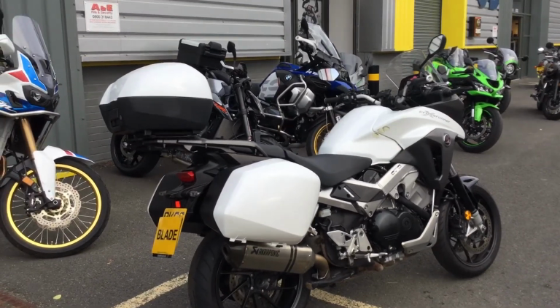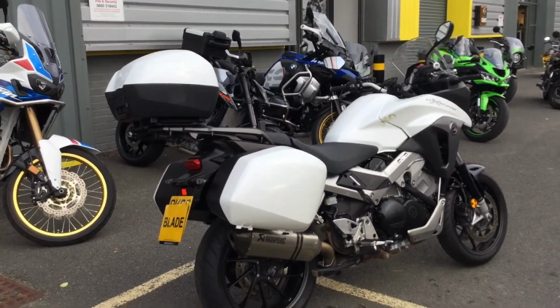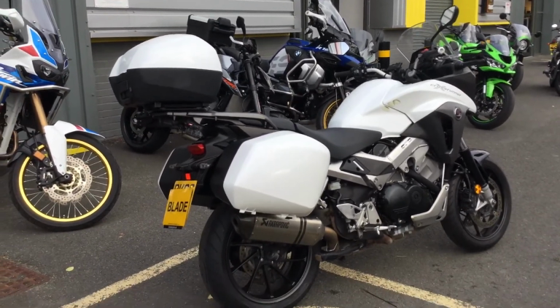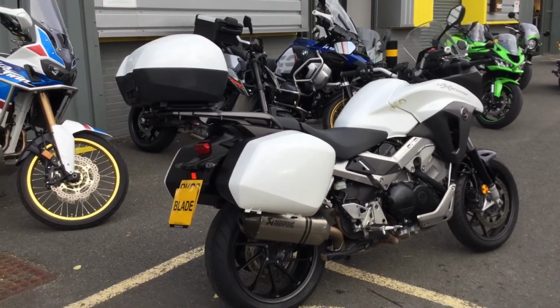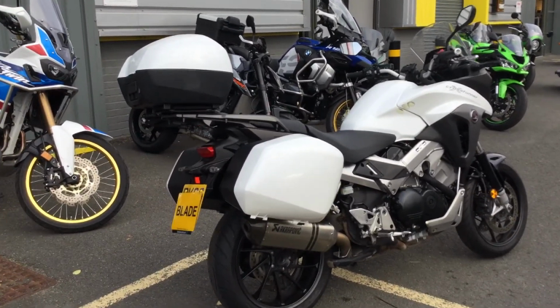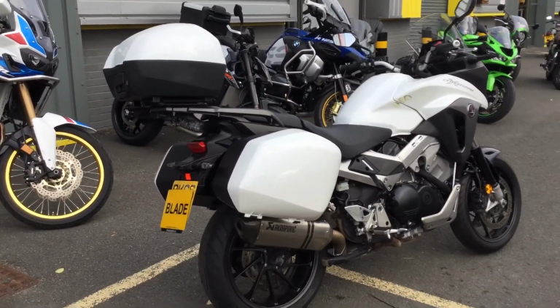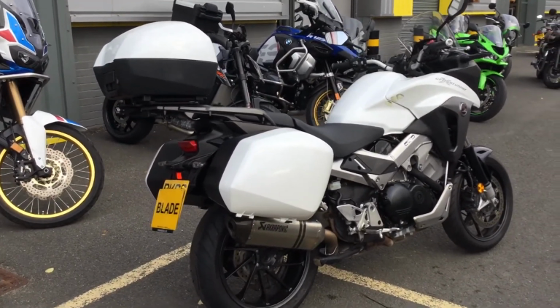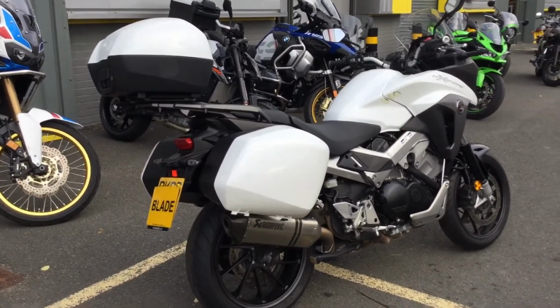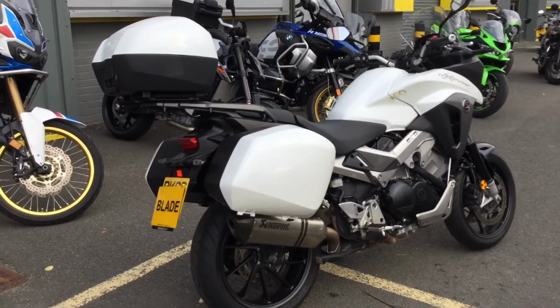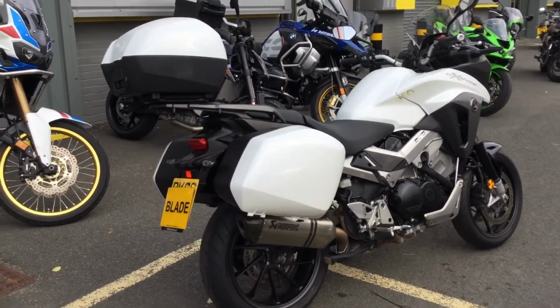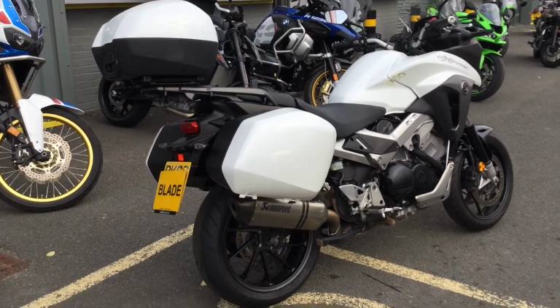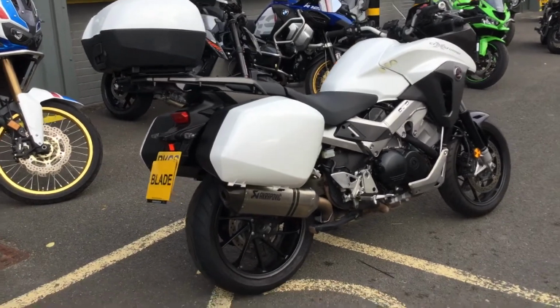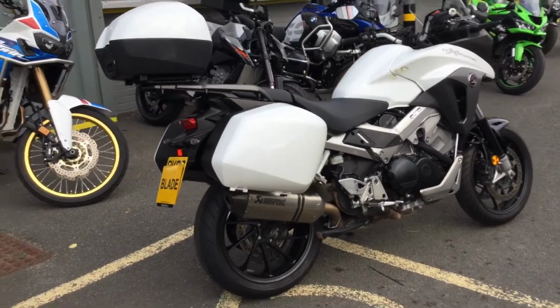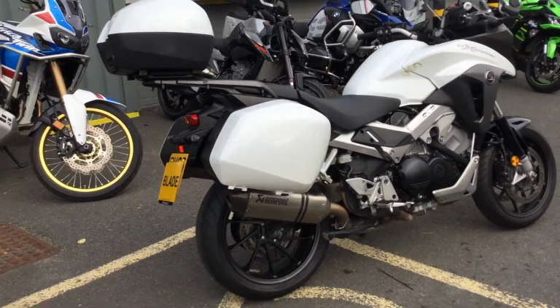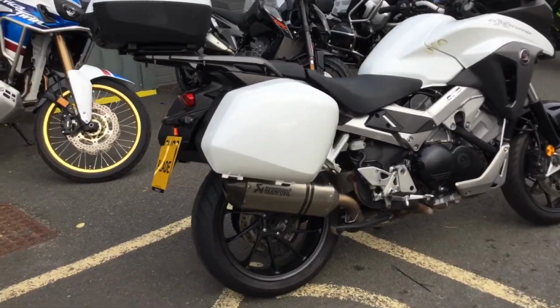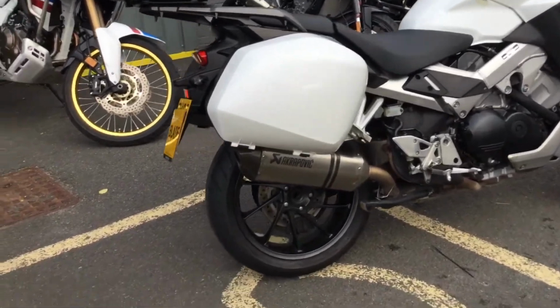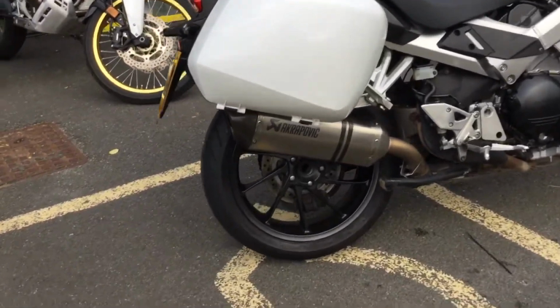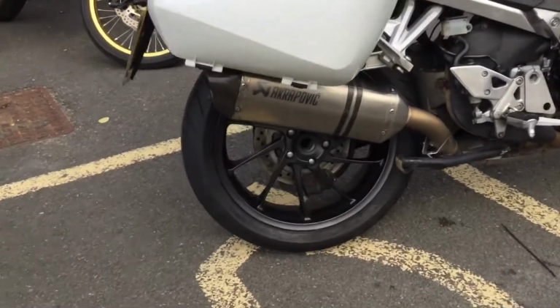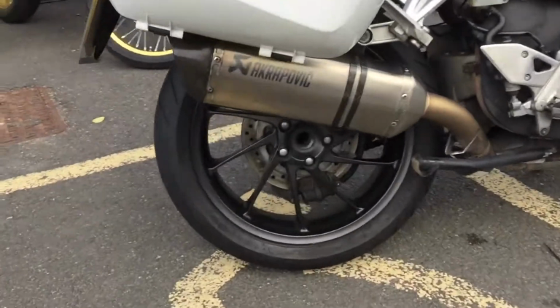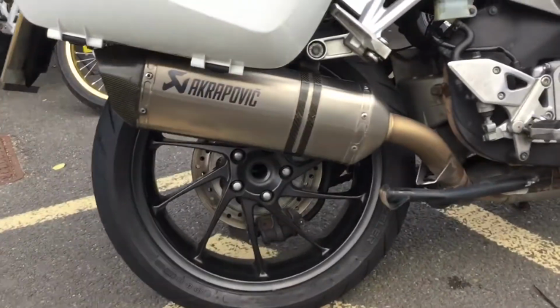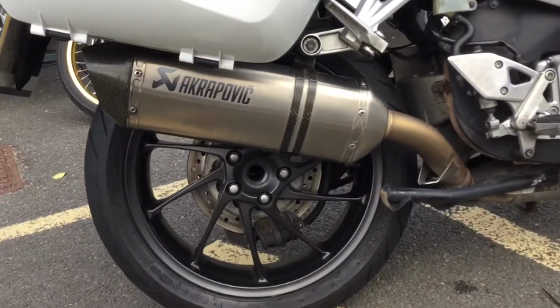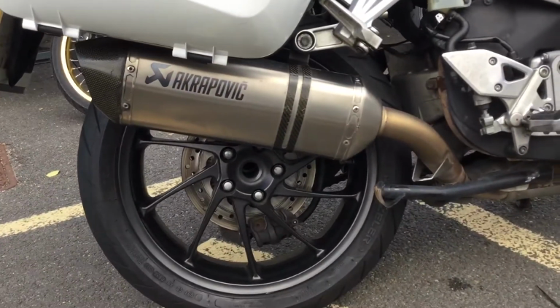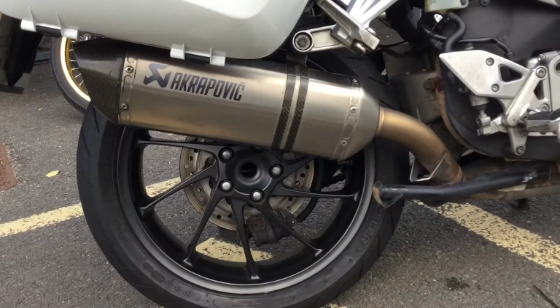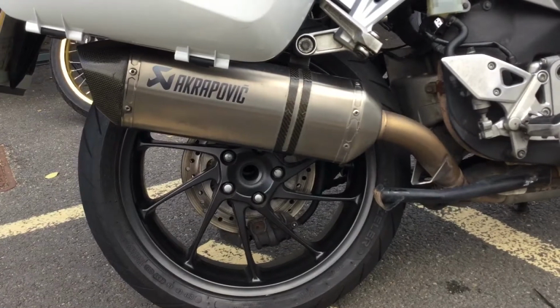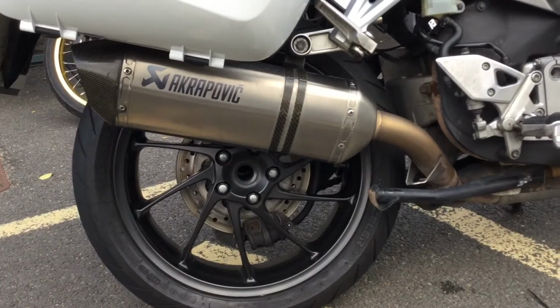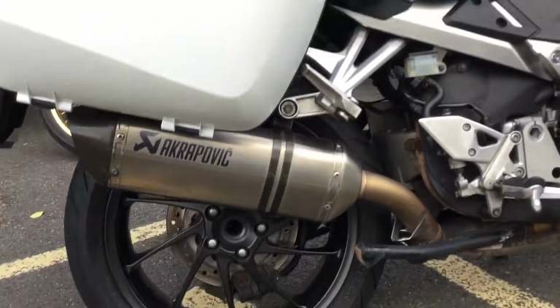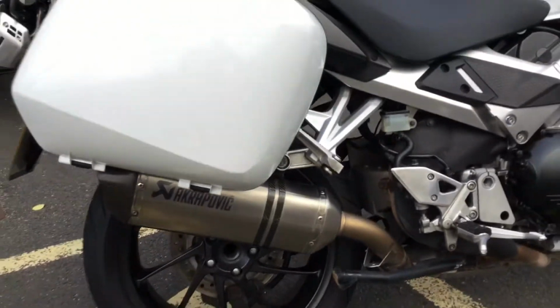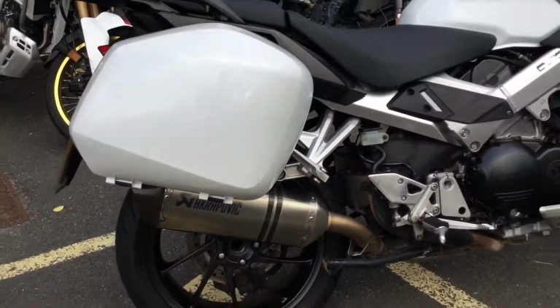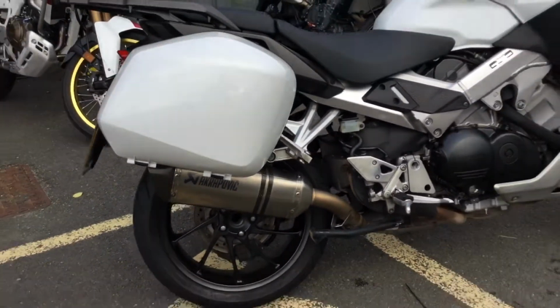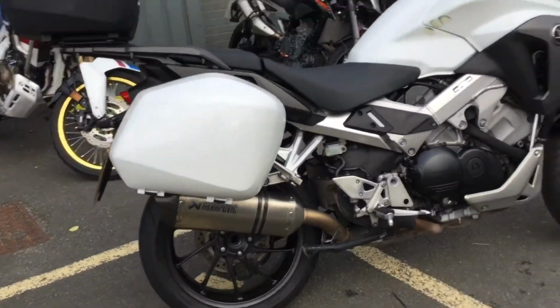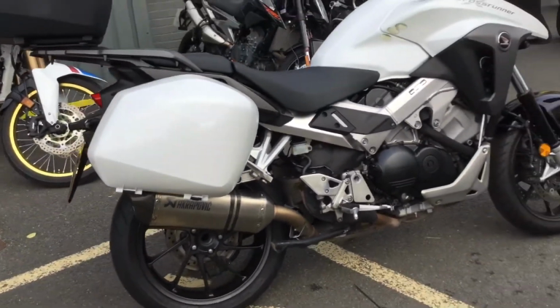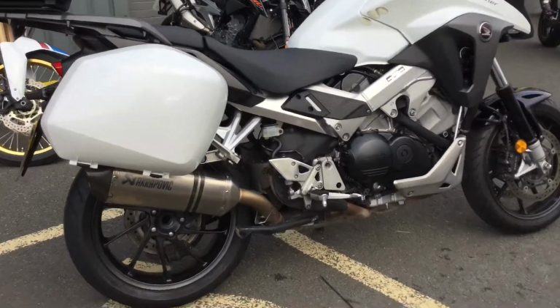As you can see it's very well equipped. You can see the luggage with the bike — the panniers and the top box, all Honda kit. The bike's got an Akrapovic exhaust on it. It's still got the baffles in, so it sounds great but it's perhaps not too loud.